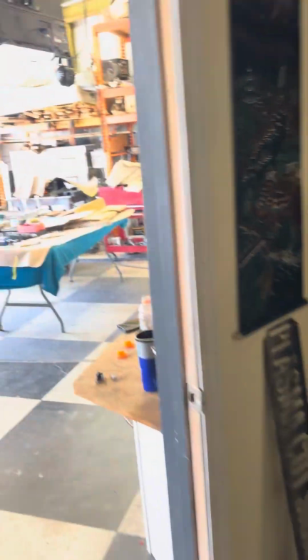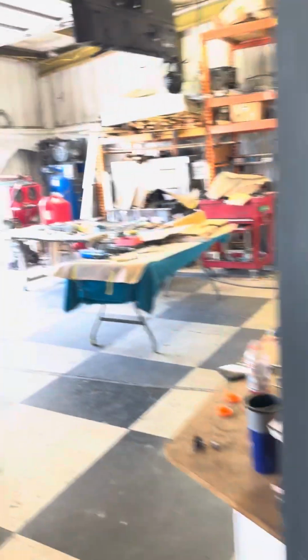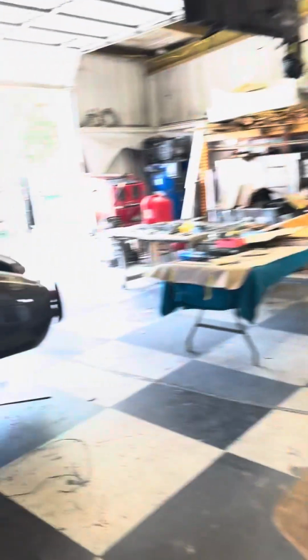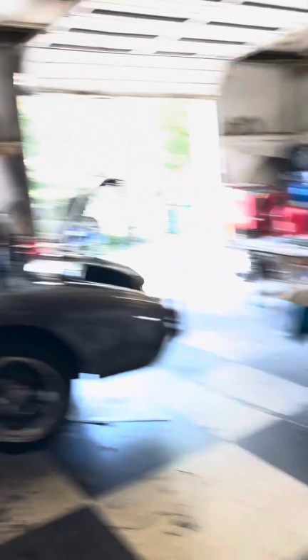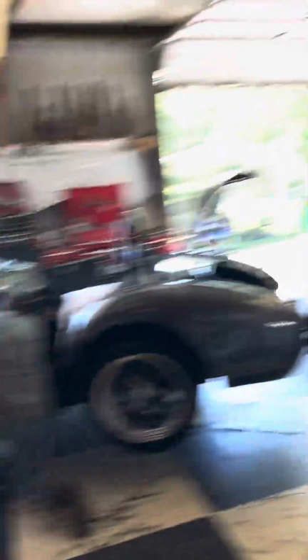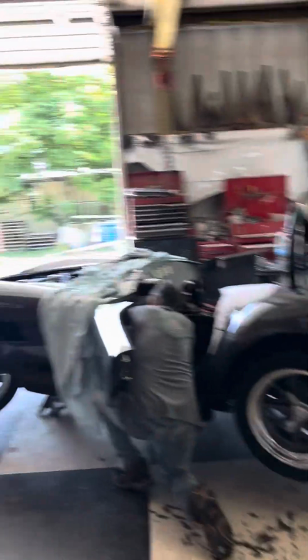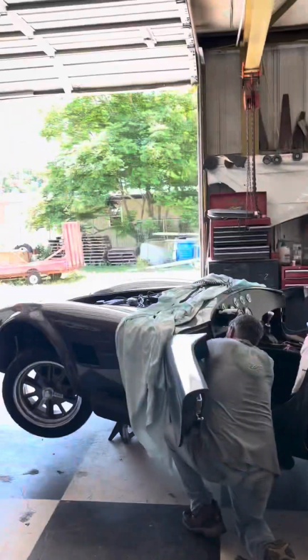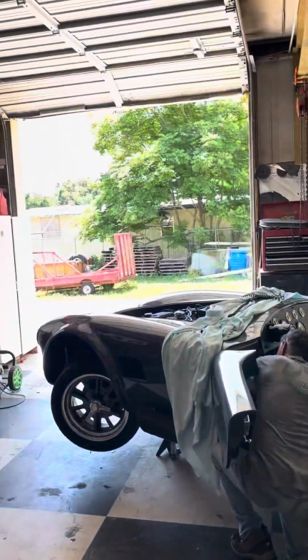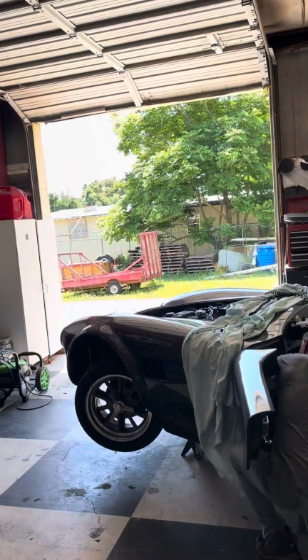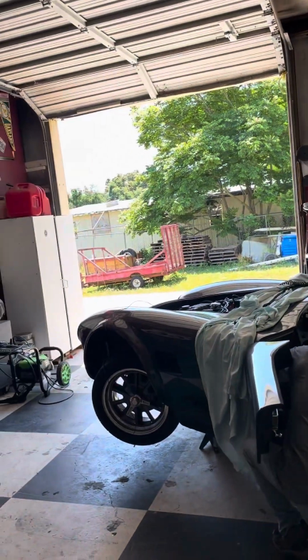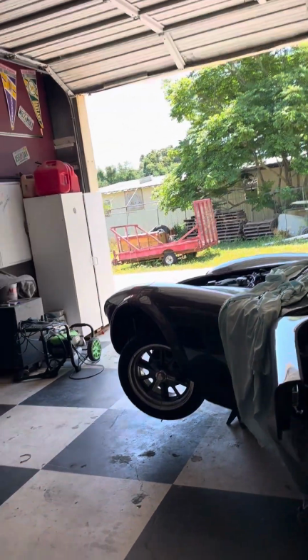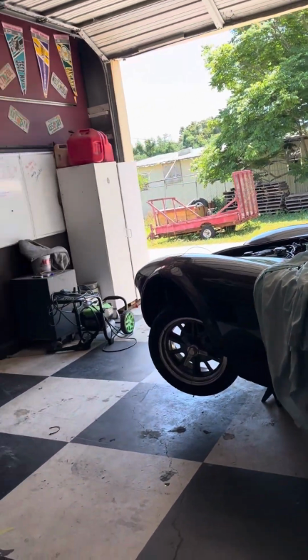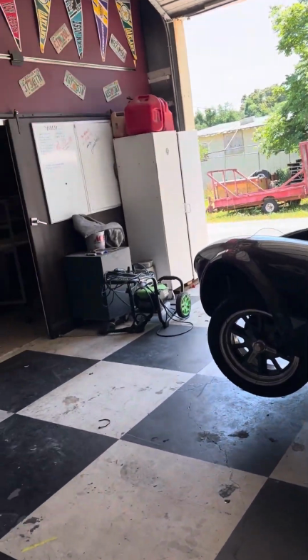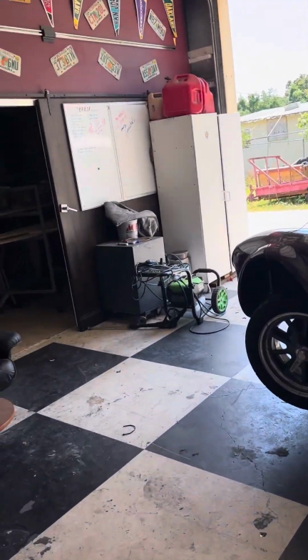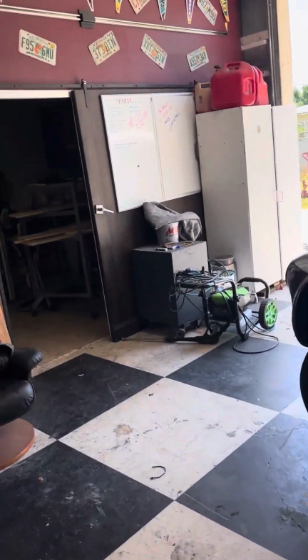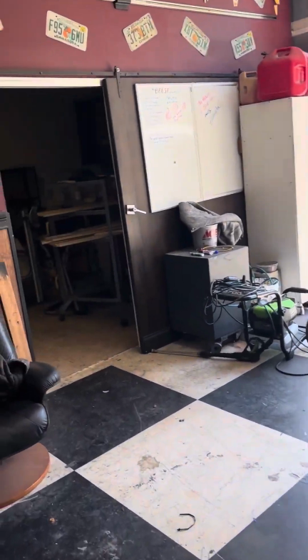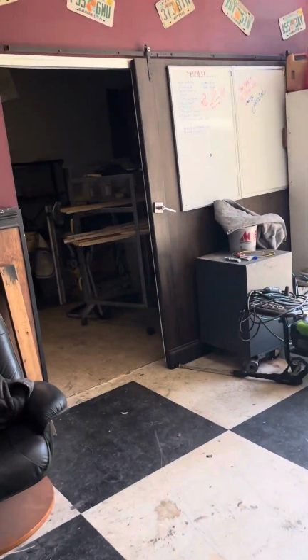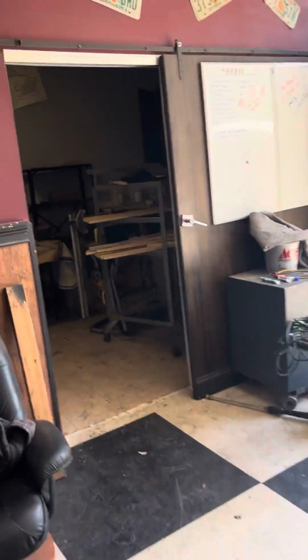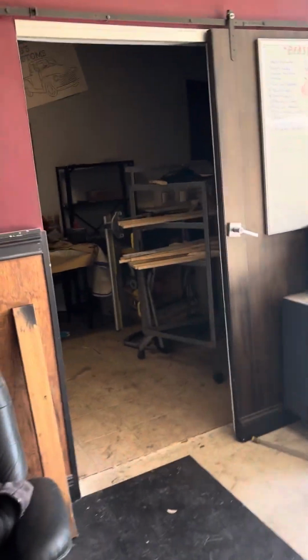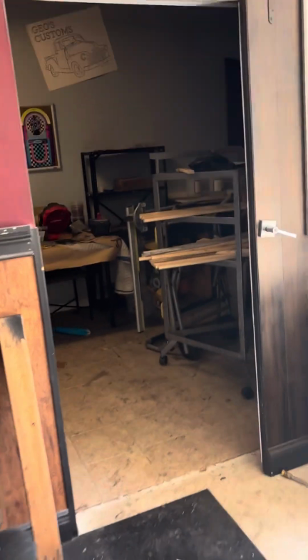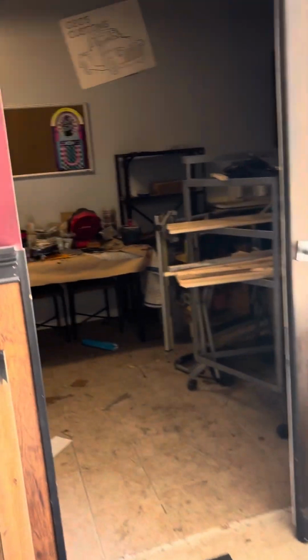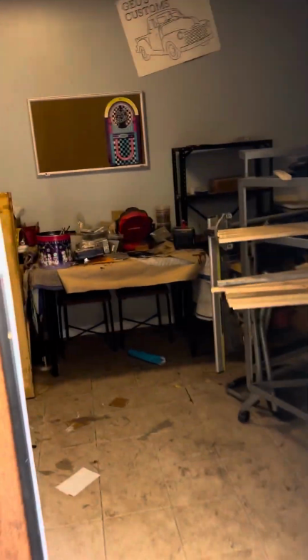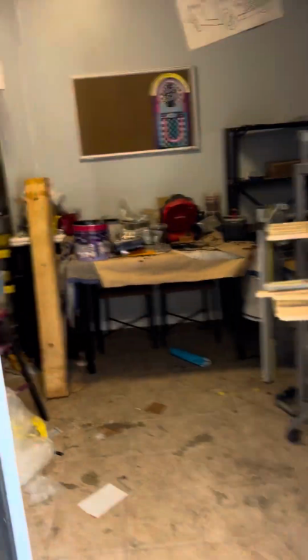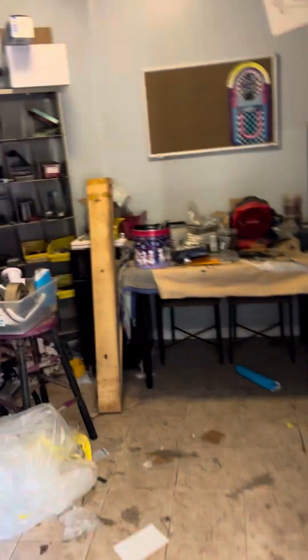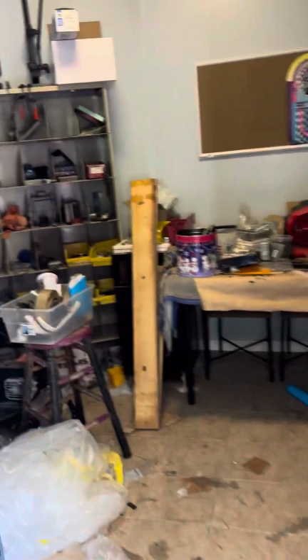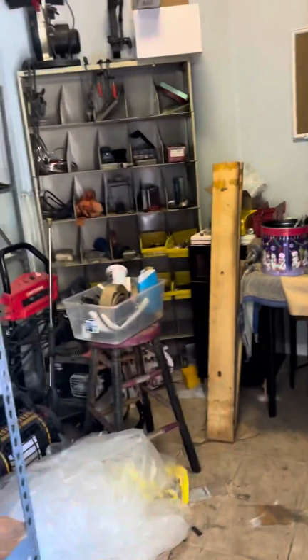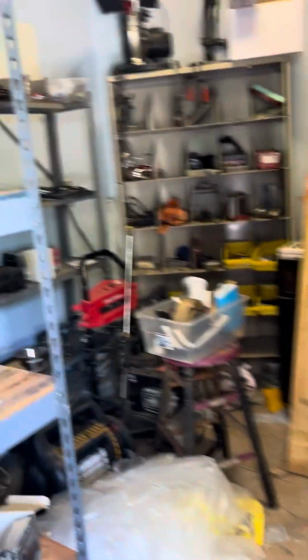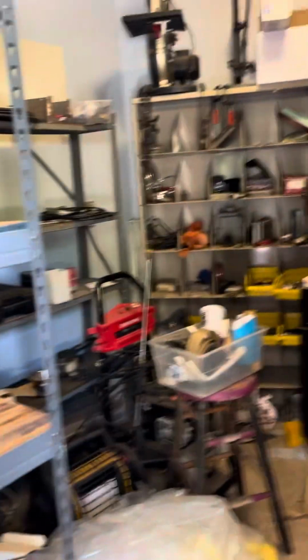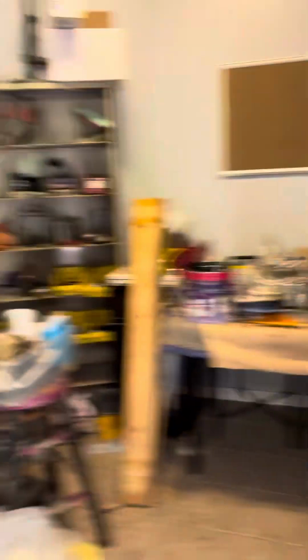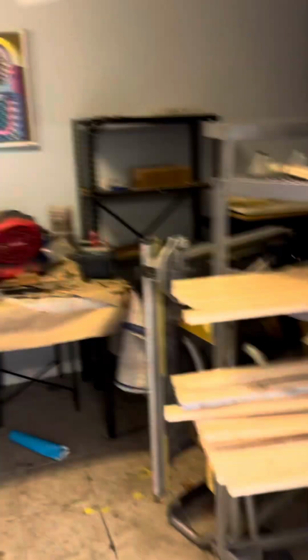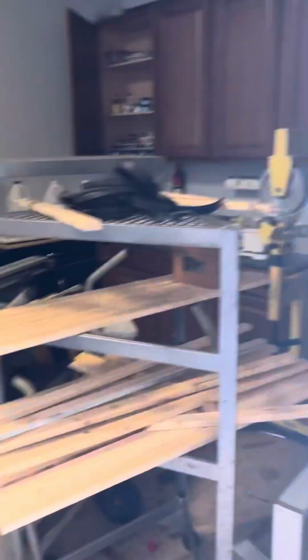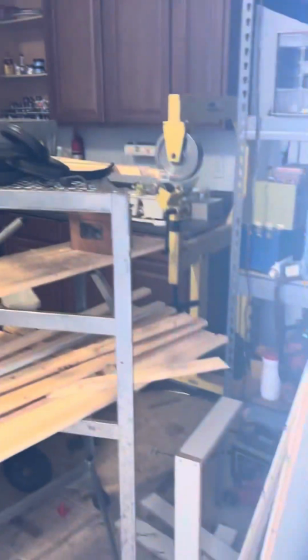Here's our garage. We have two bays. We got some storage in here — lots of storage.